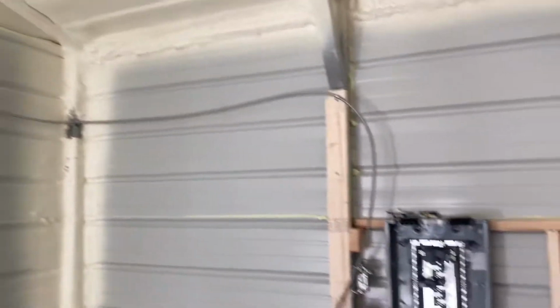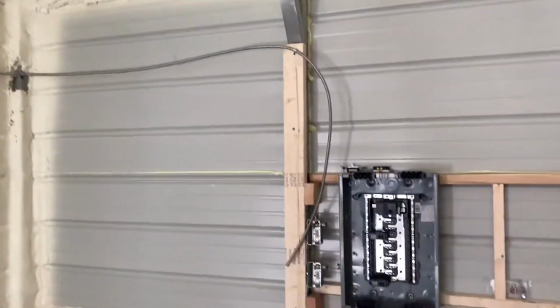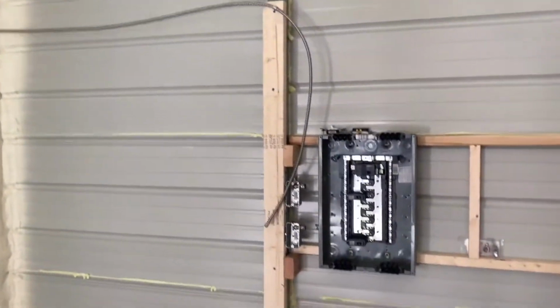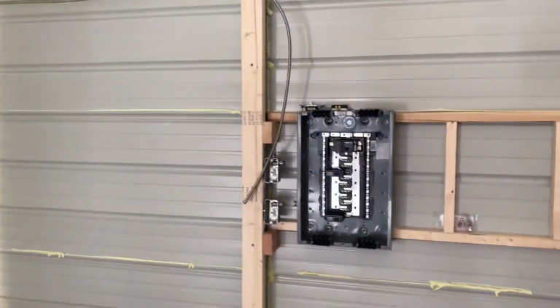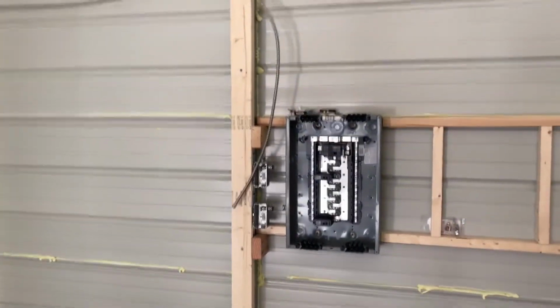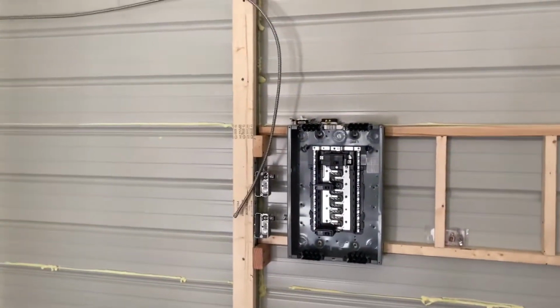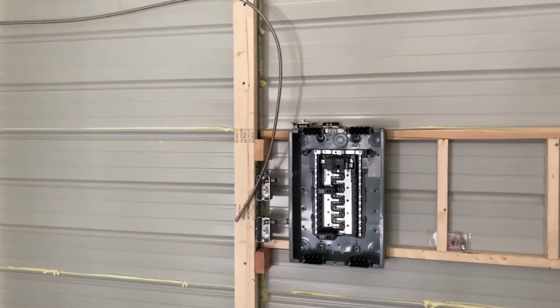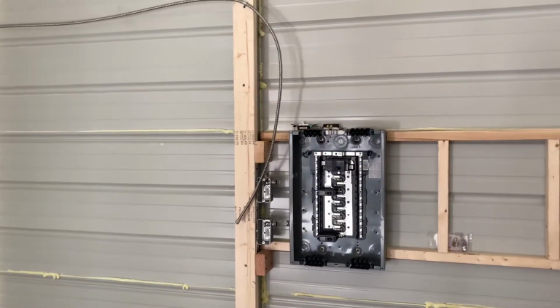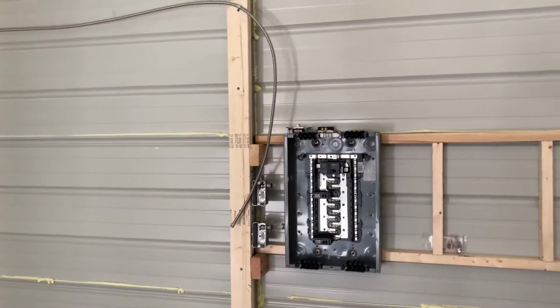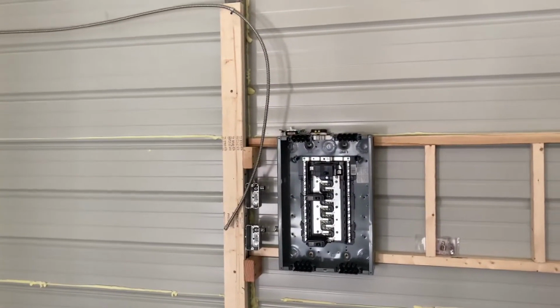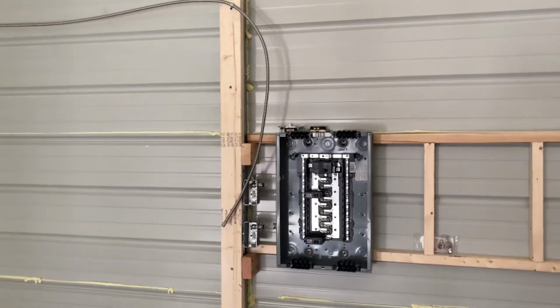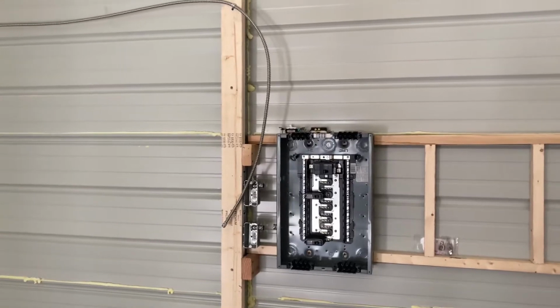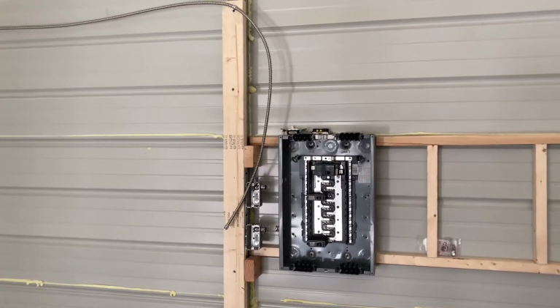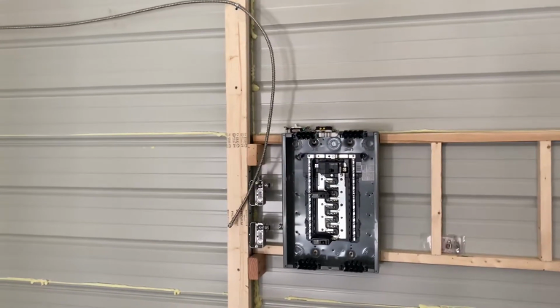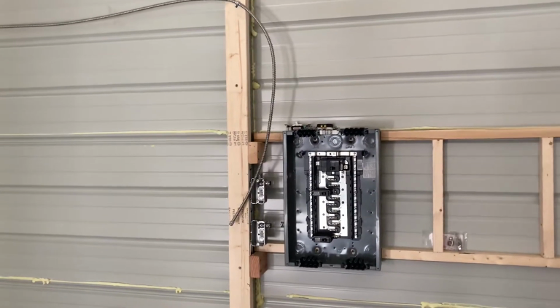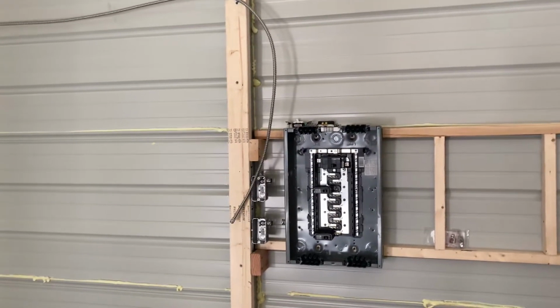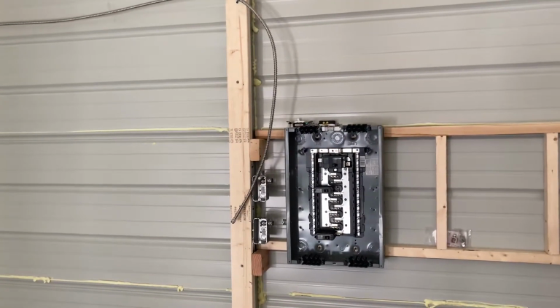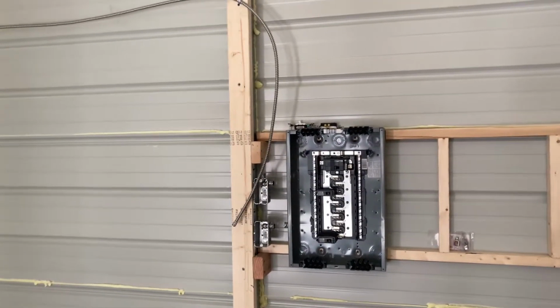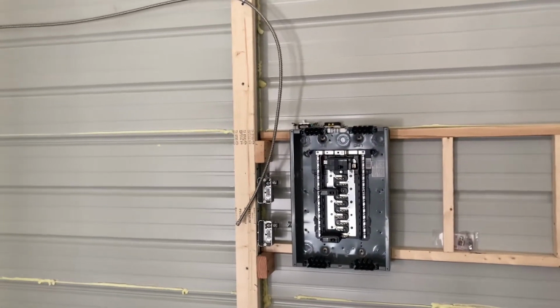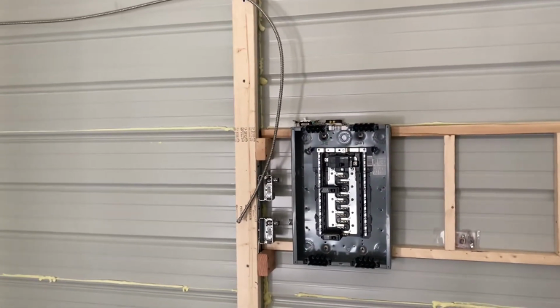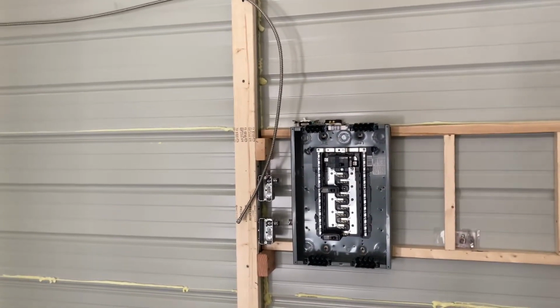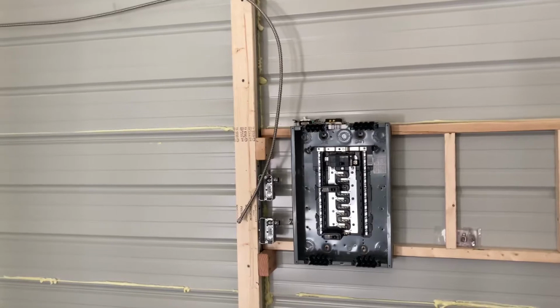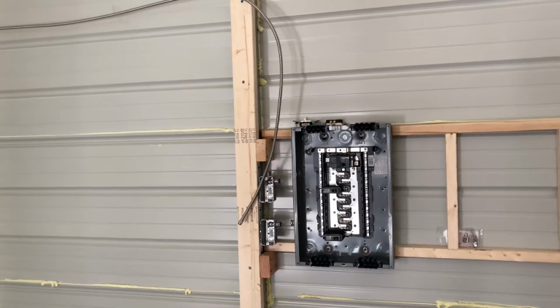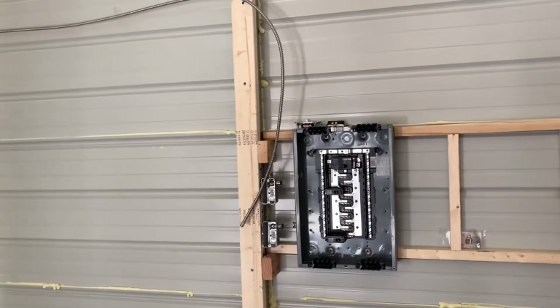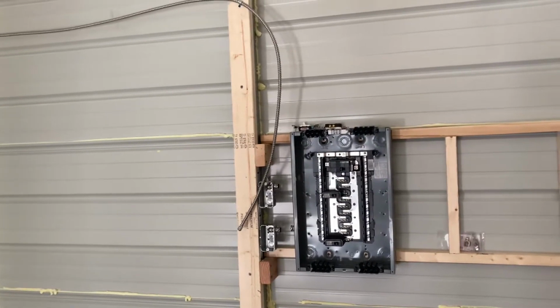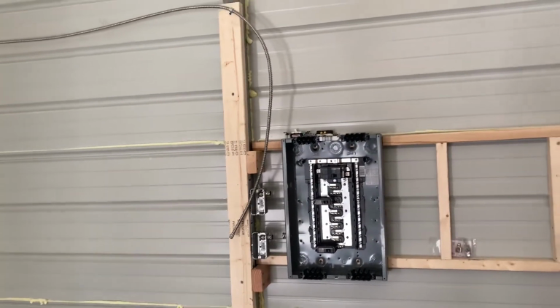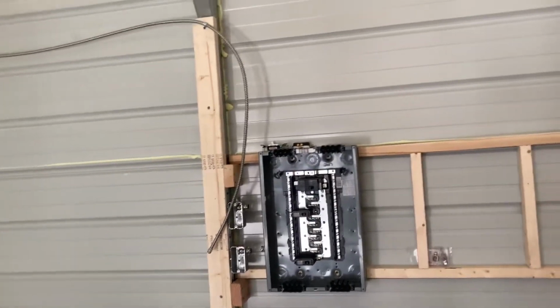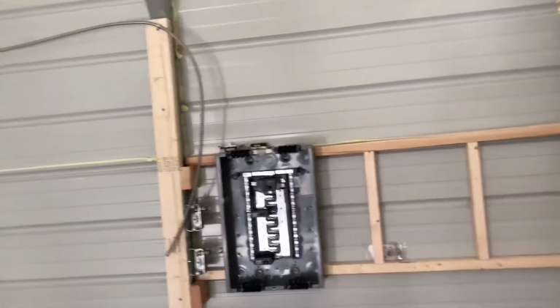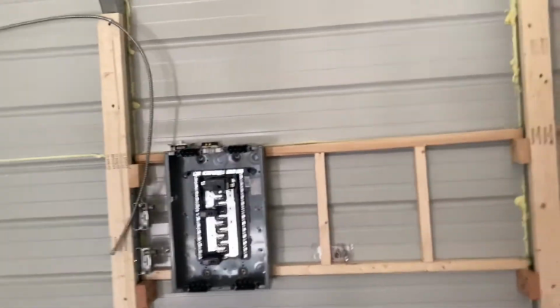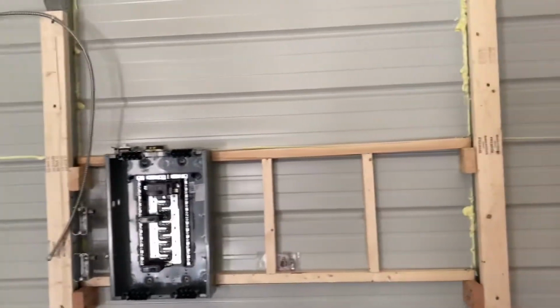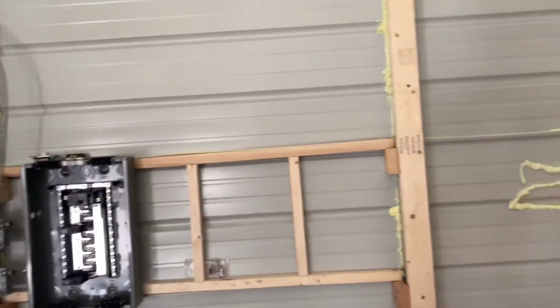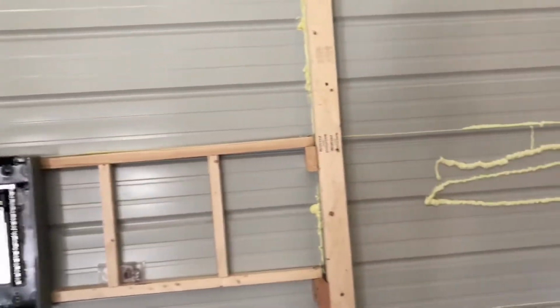Got the electrical box in — don't have anything hooked up to it yet. Got the housings for the switch plates, the light switch, and the outlet set up just enough to pass inspection.